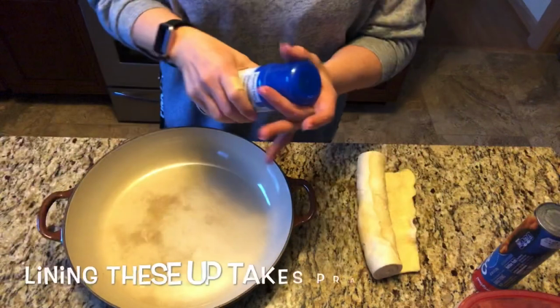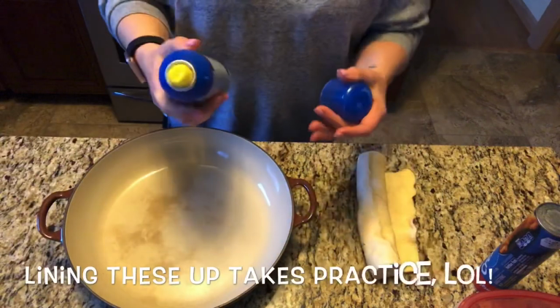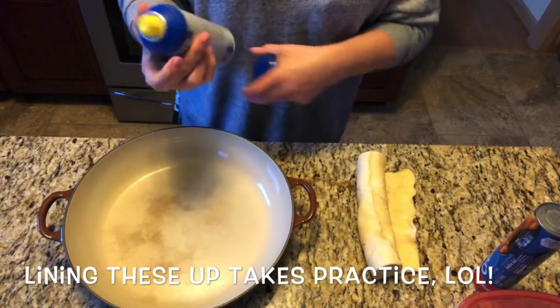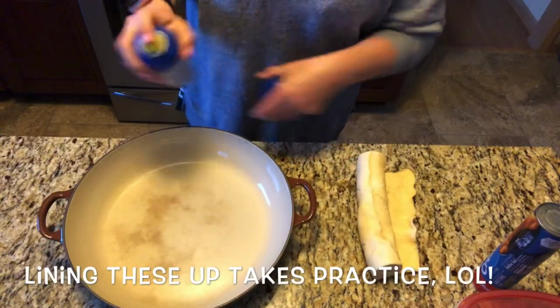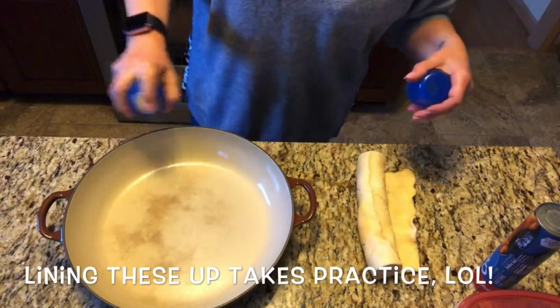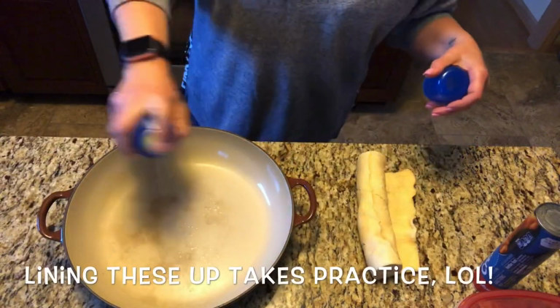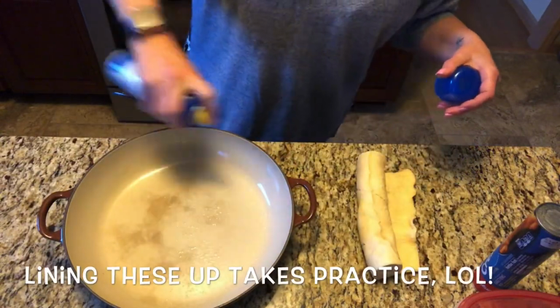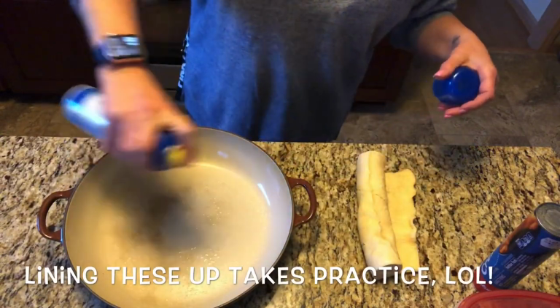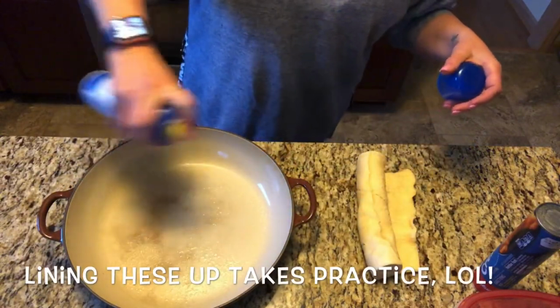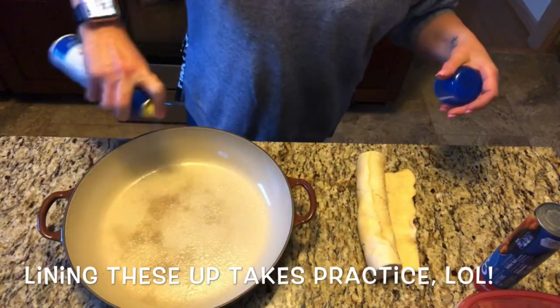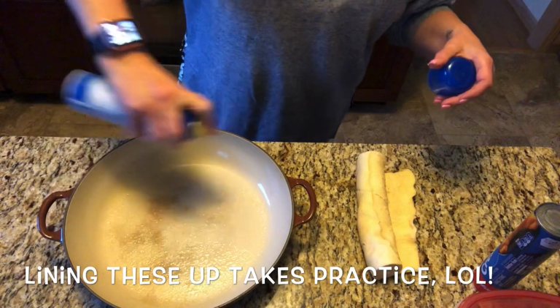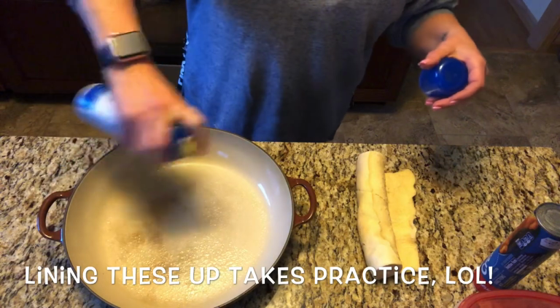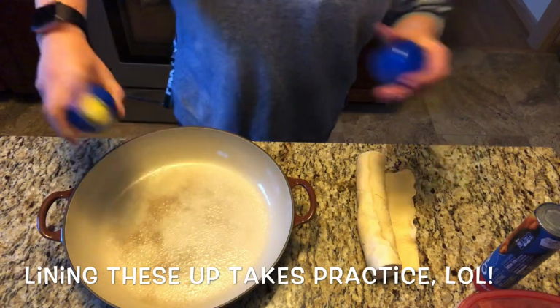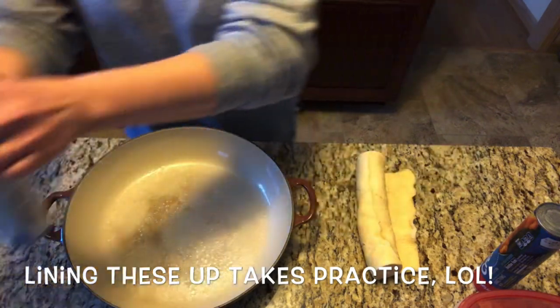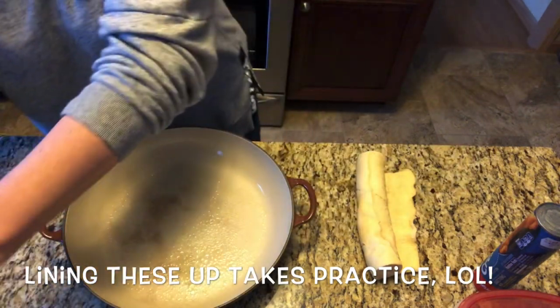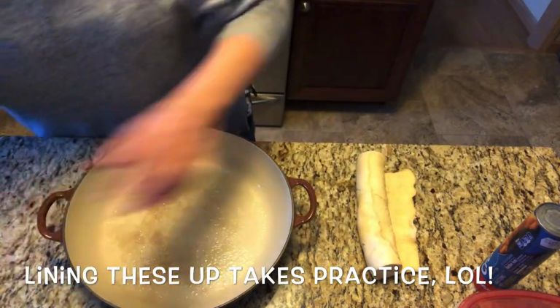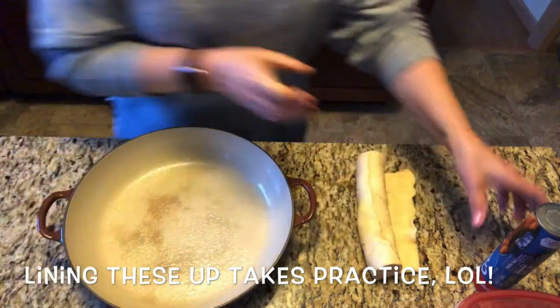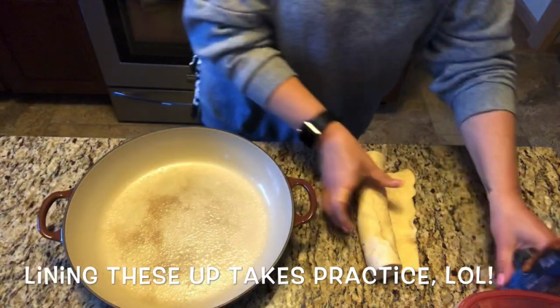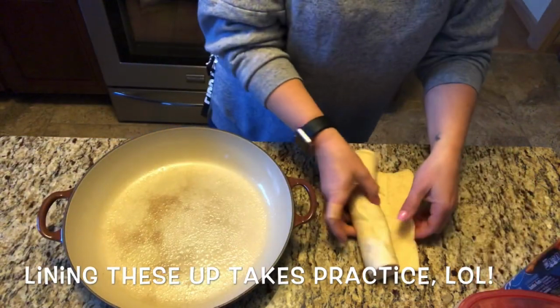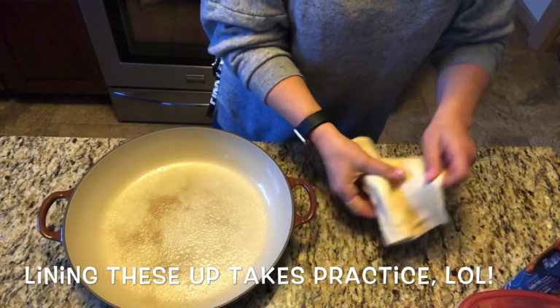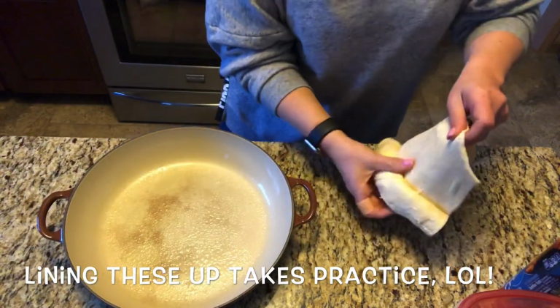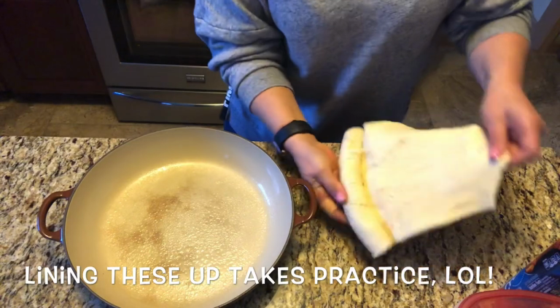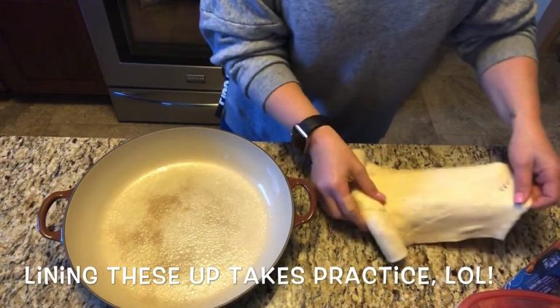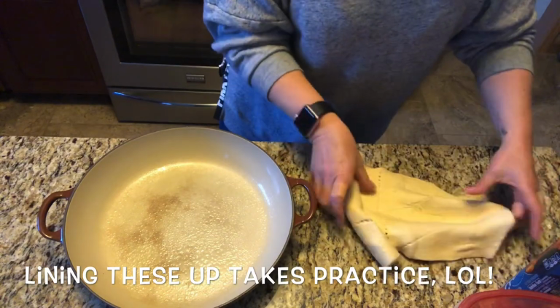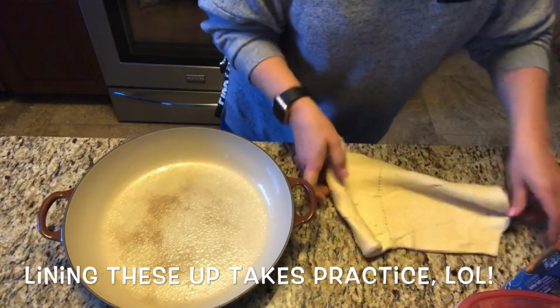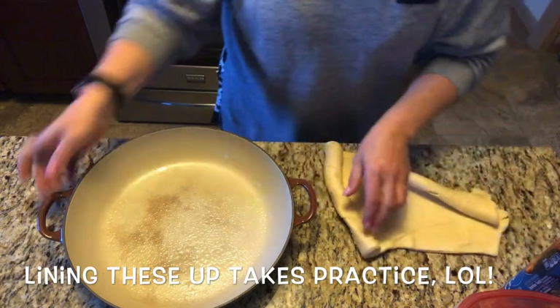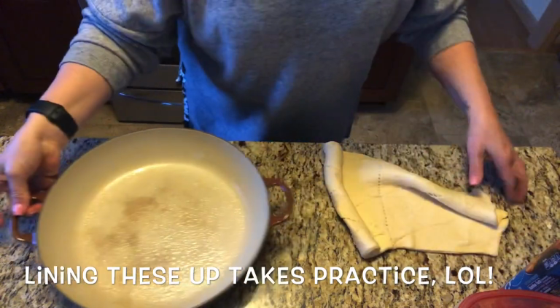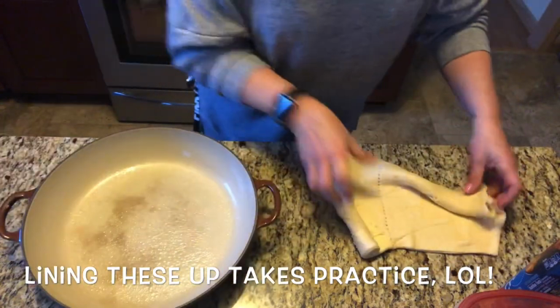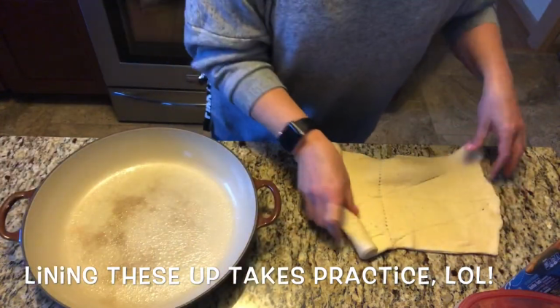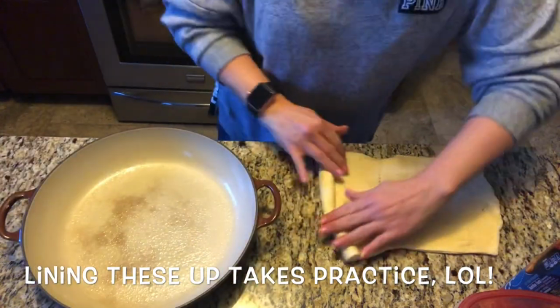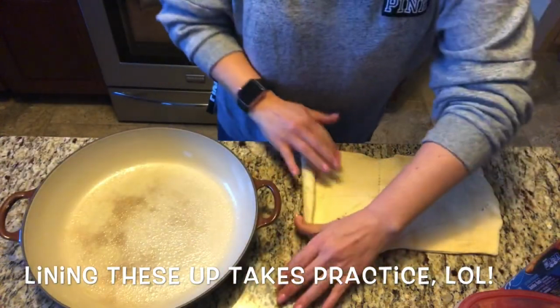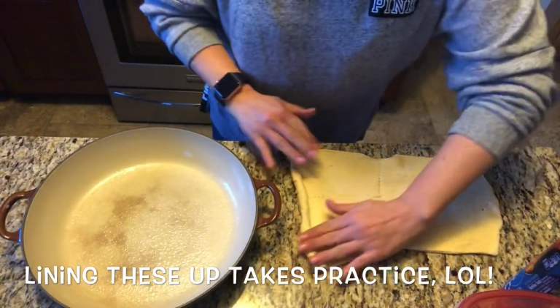This part takes a little bit of practice. Once you get the hang of it, it'll be easier the next time you do it. I like to pre-spray my pan with a little bit of coconut oil, and then I open my containers of crescent rolls and lay them out on the counter so that I can pull them each apart piece by piece.